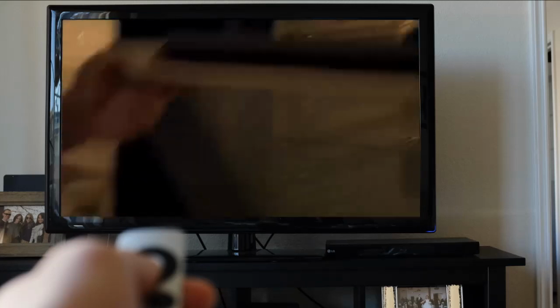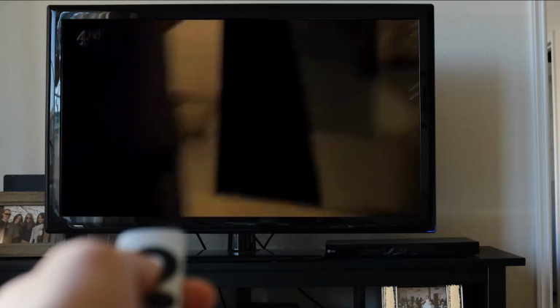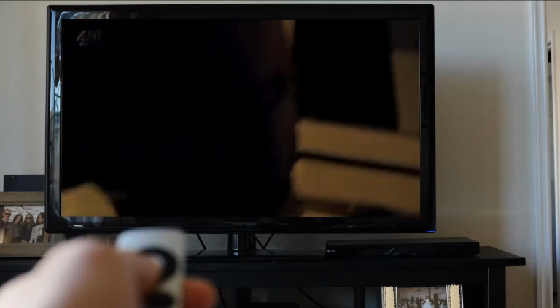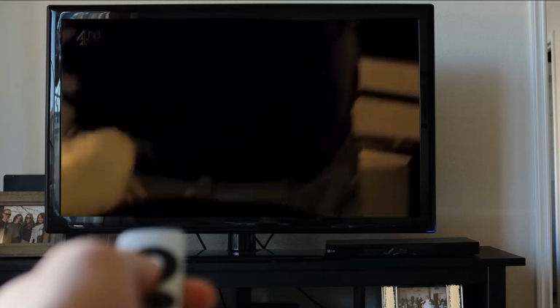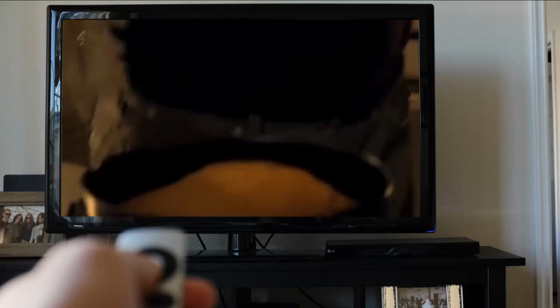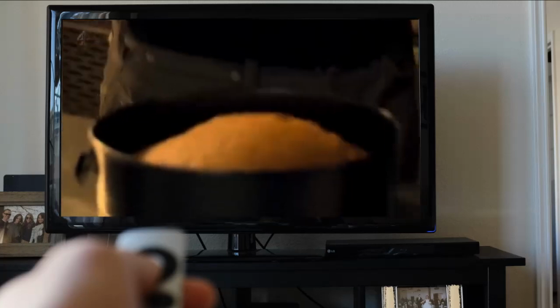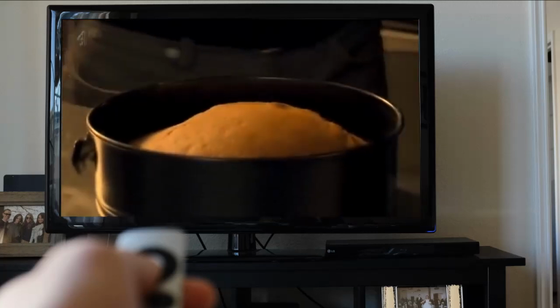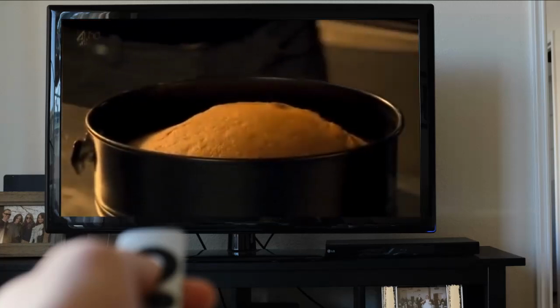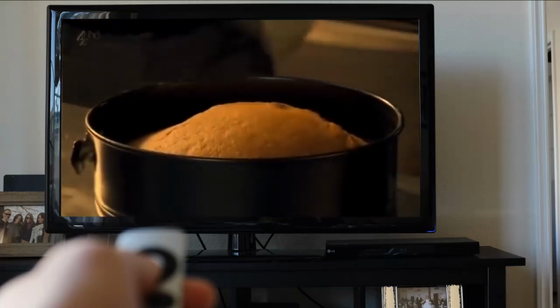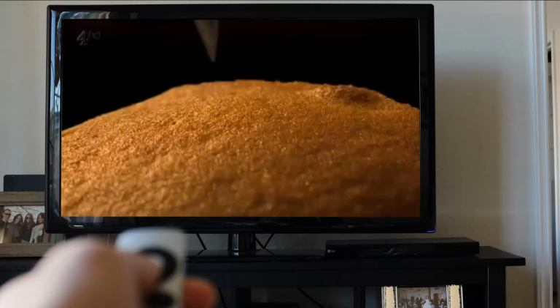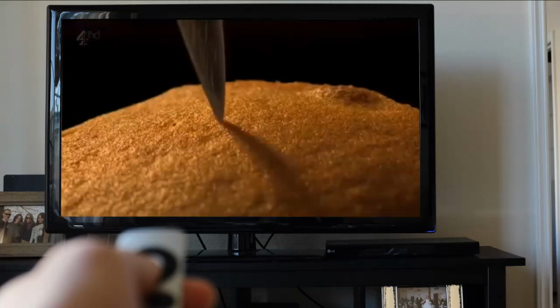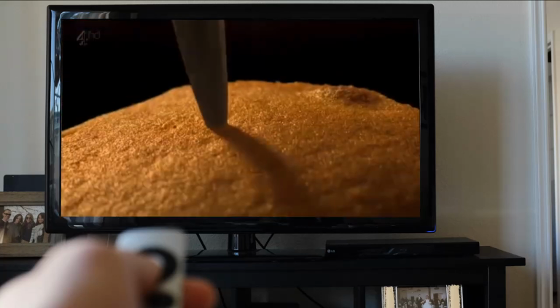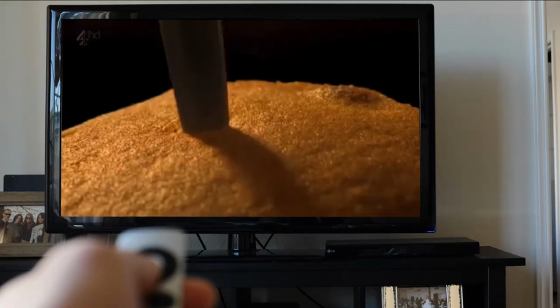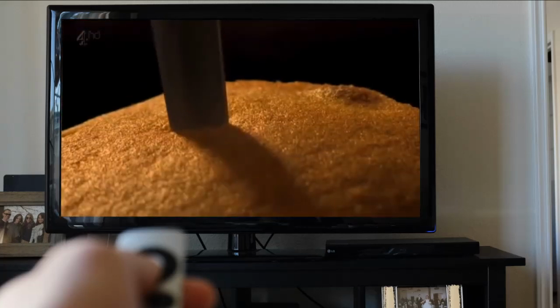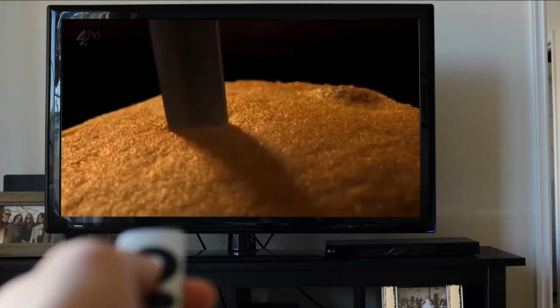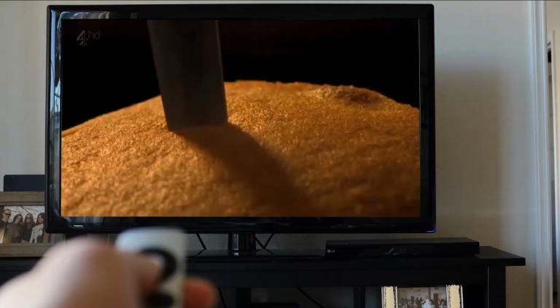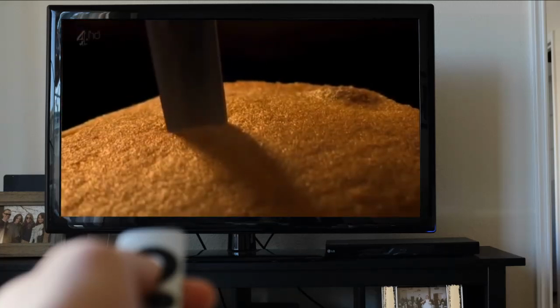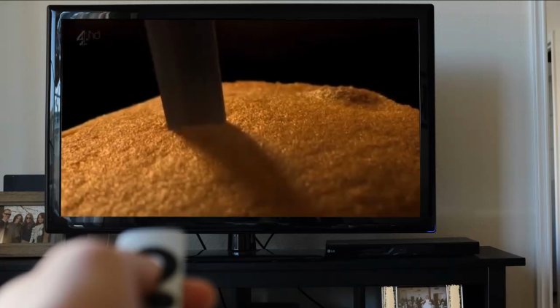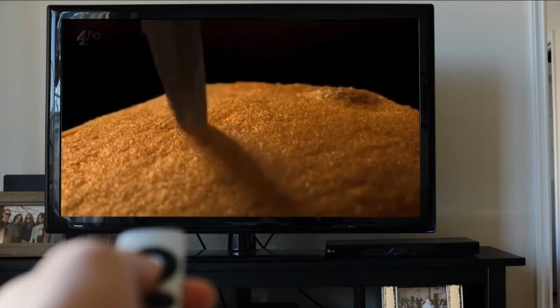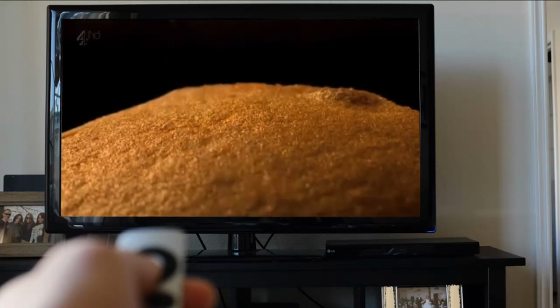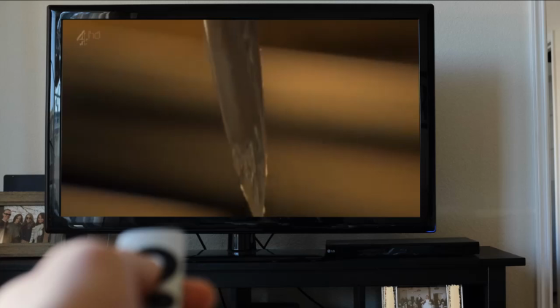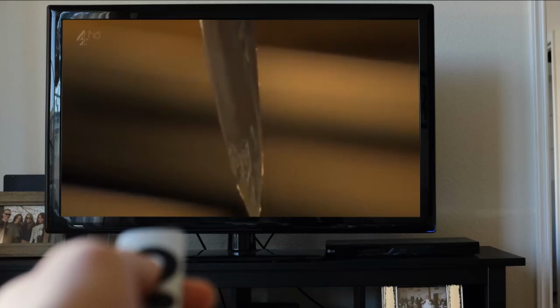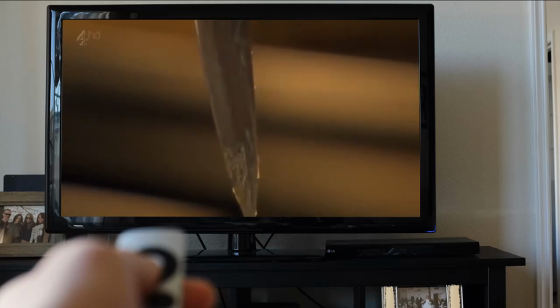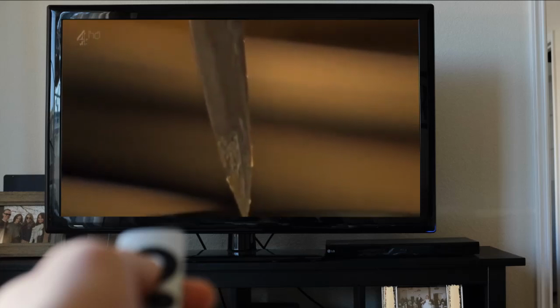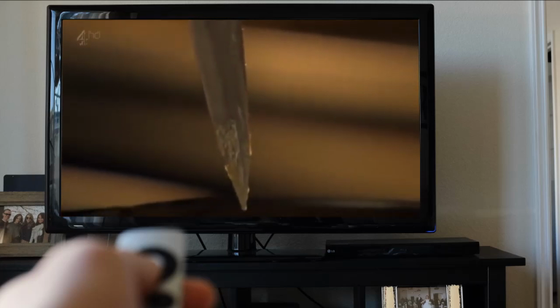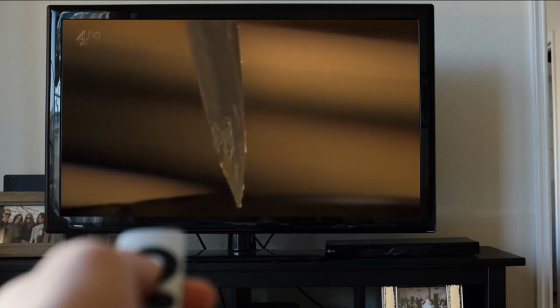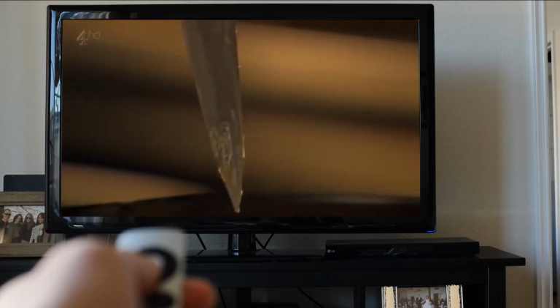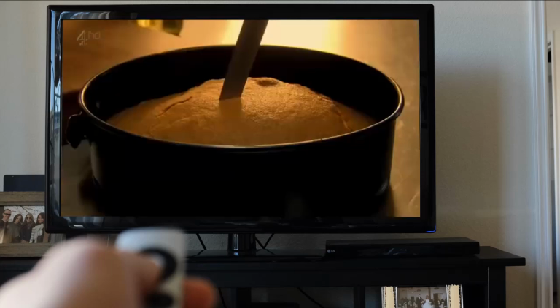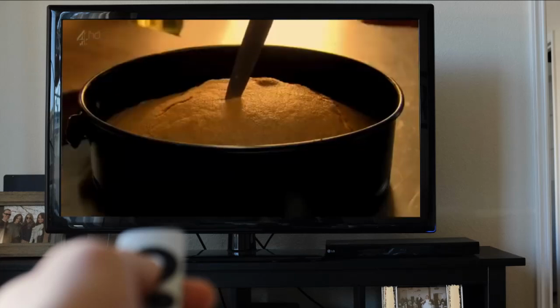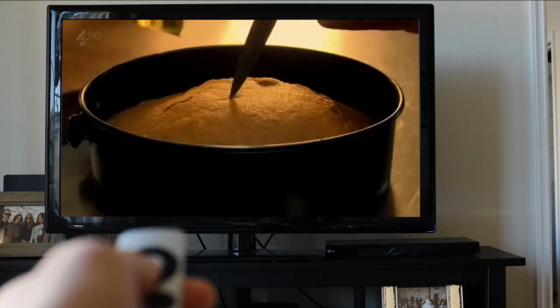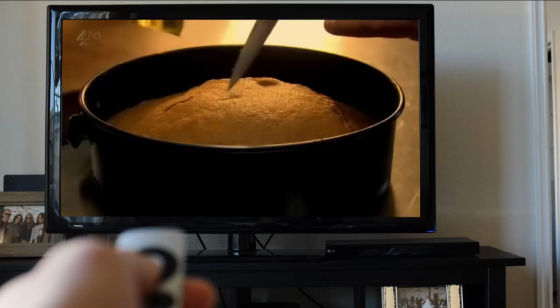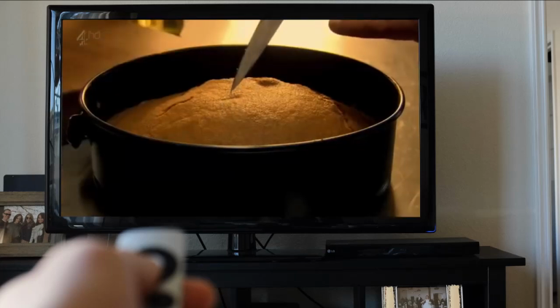Test your cake to make sure it's done: insert a knife, skewer, or even a piece of spaghetti in the center. If there's mixture stuck to it, it's not done yet; if it comes out clean, your cake's ready.